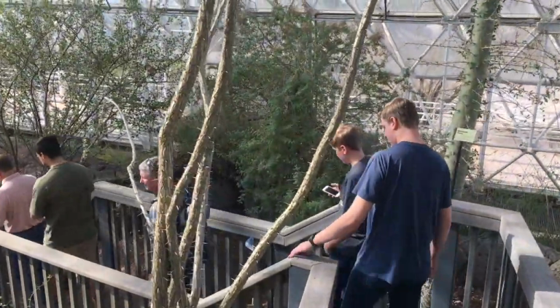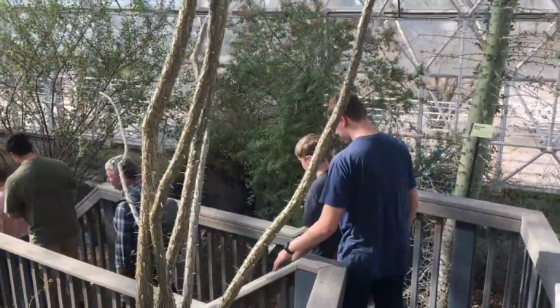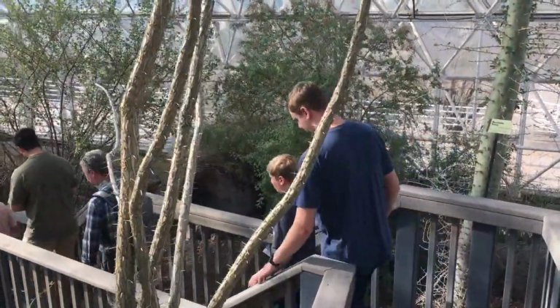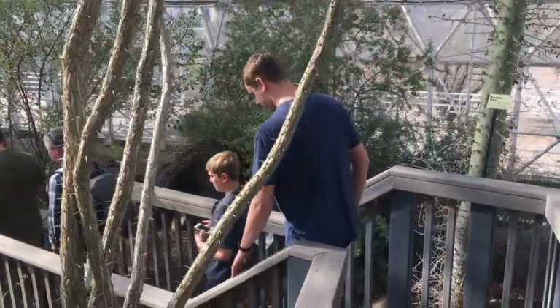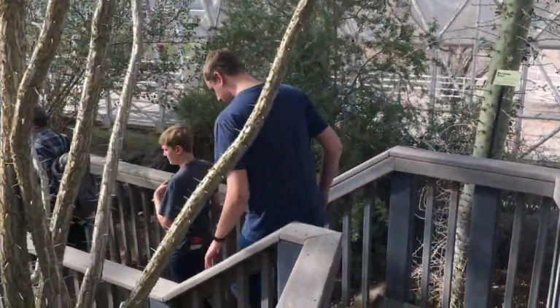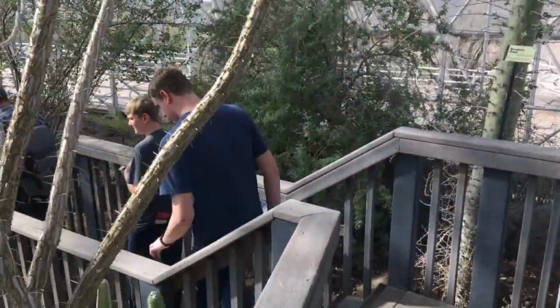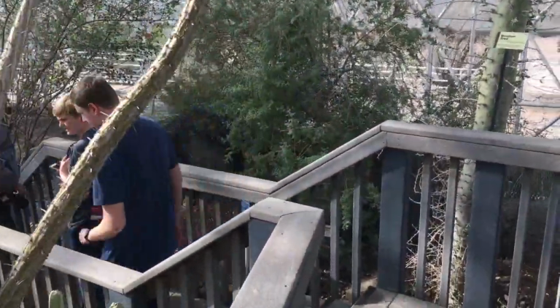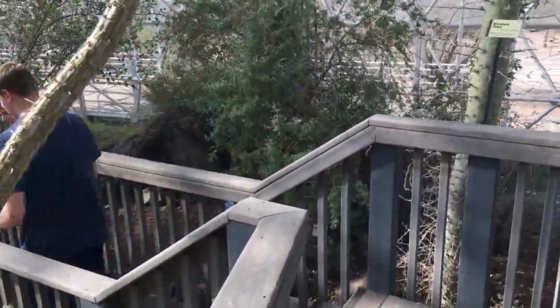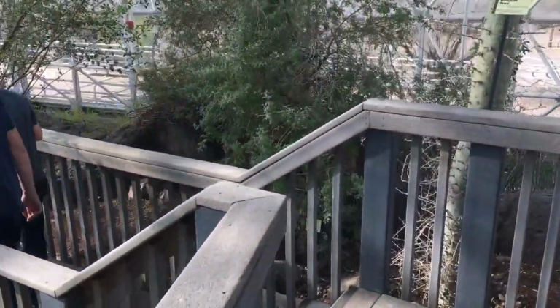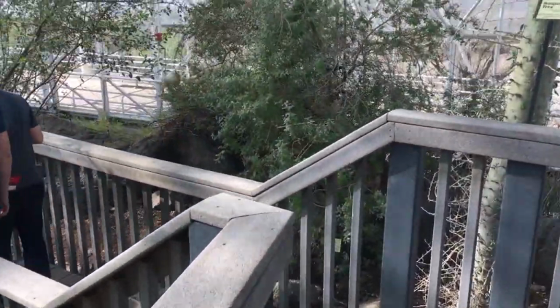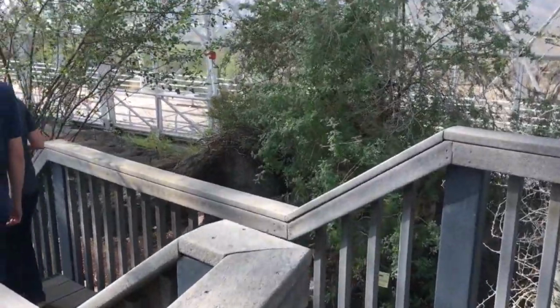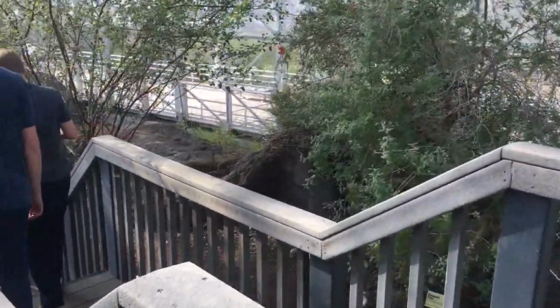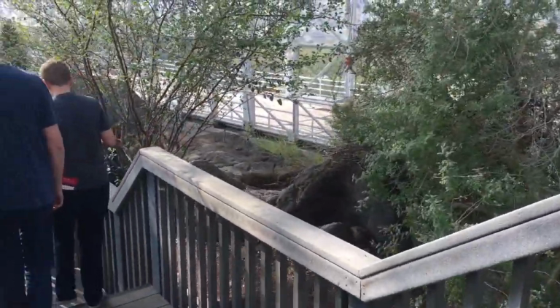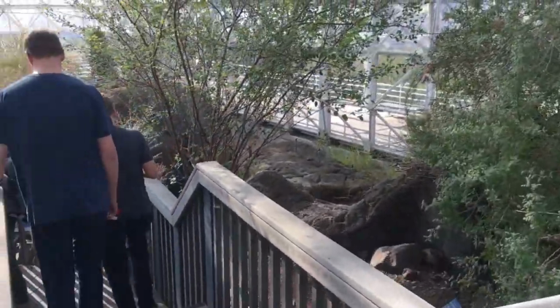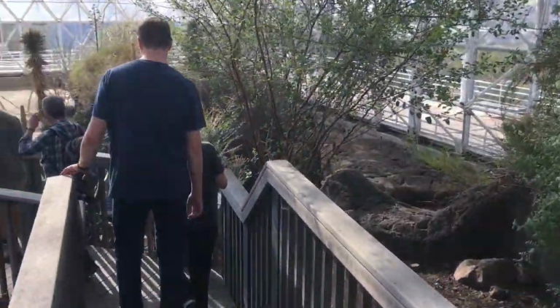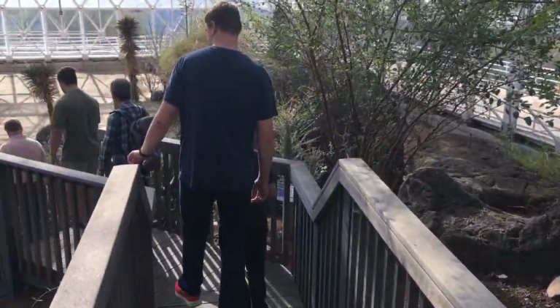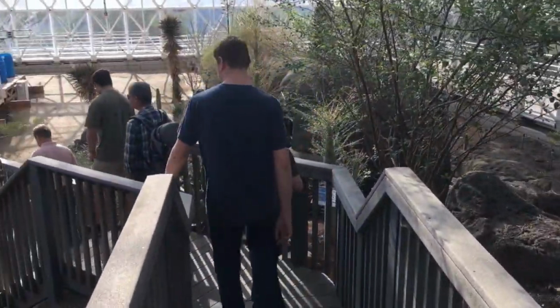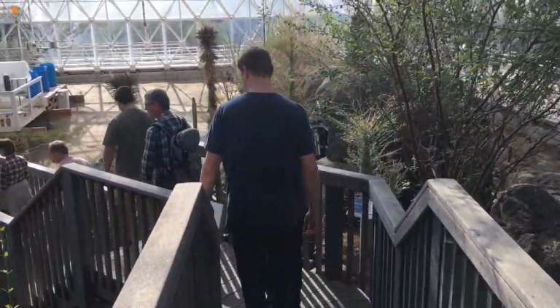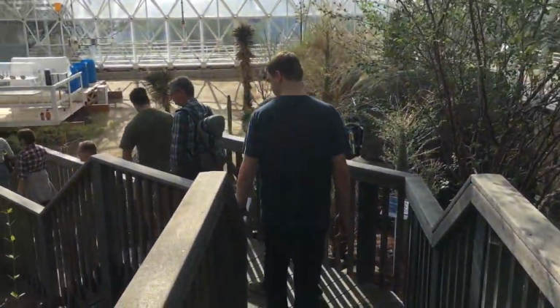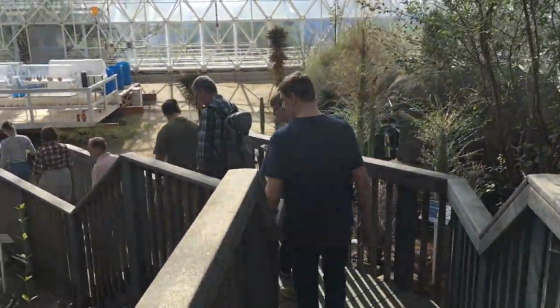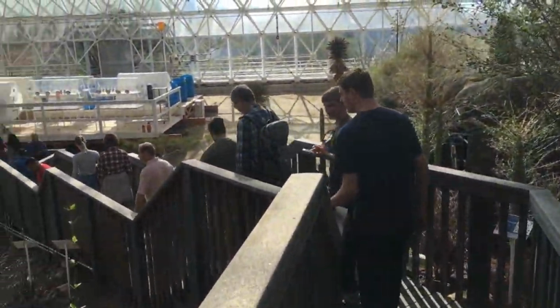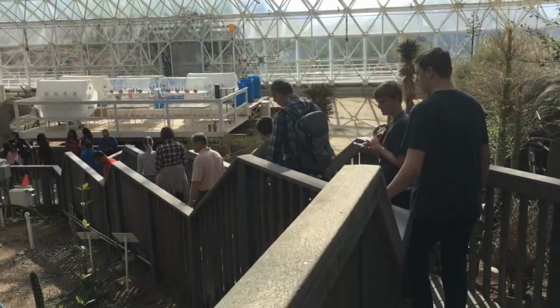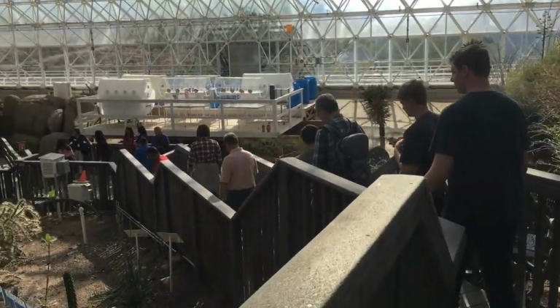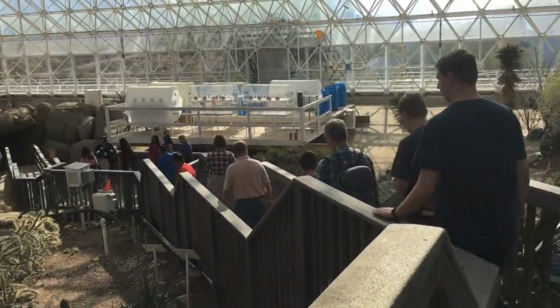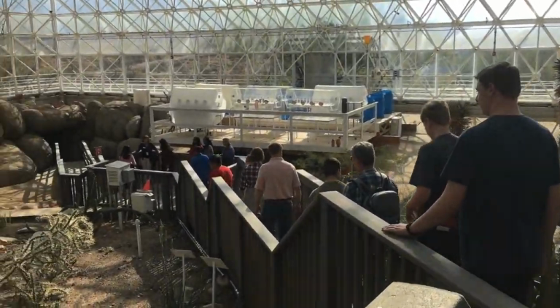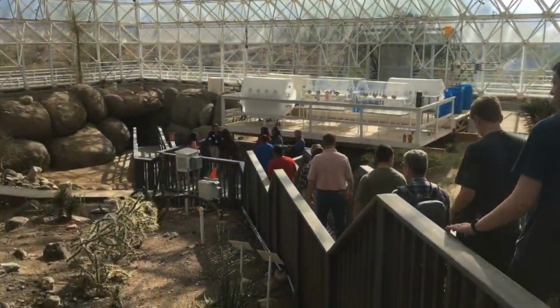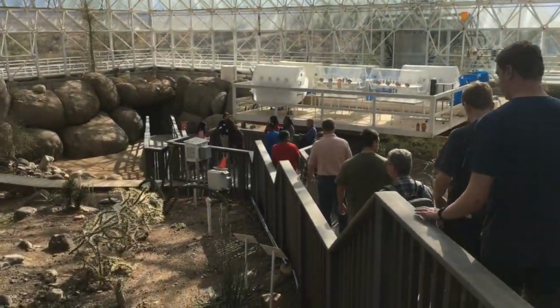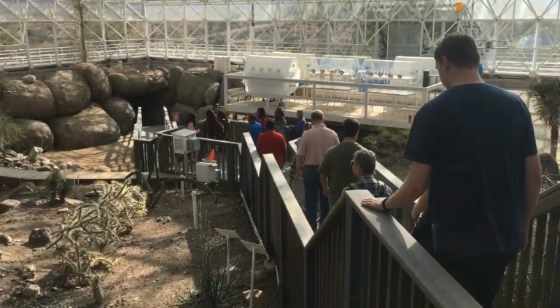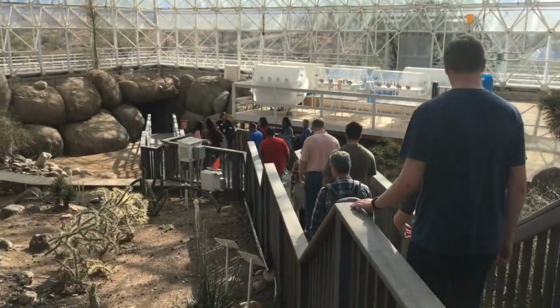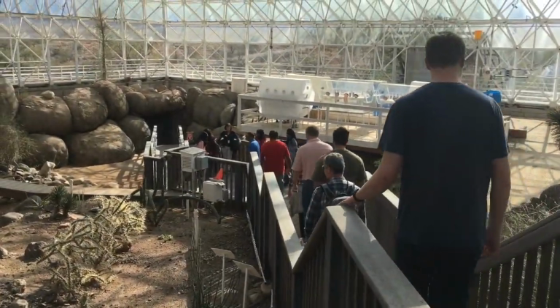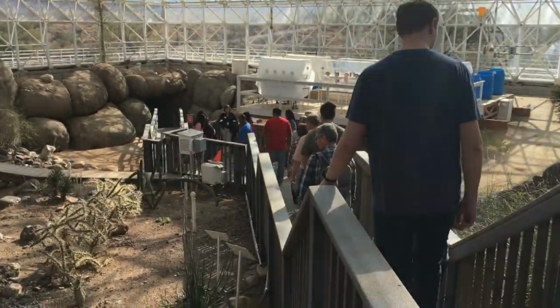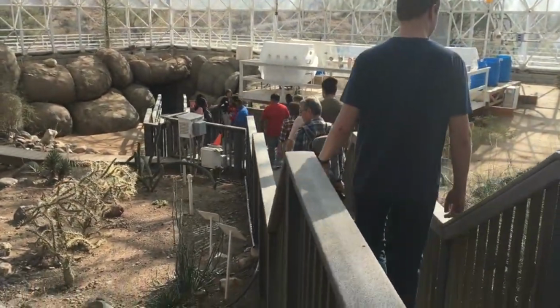Walking into the desert biome right here in Biosphere 2. Down here is the research they're doing in the desert.